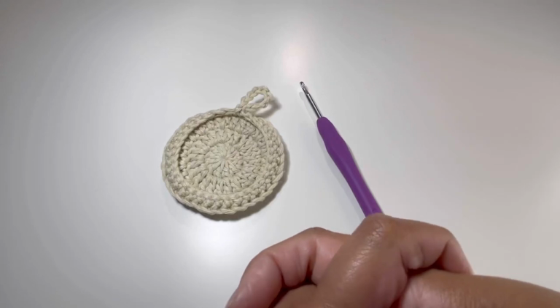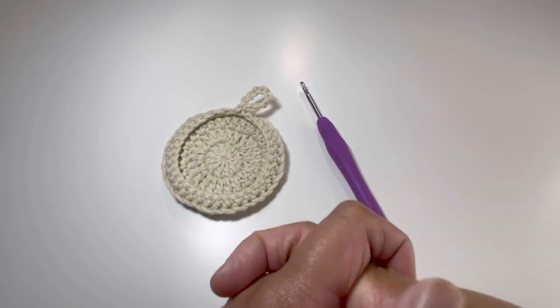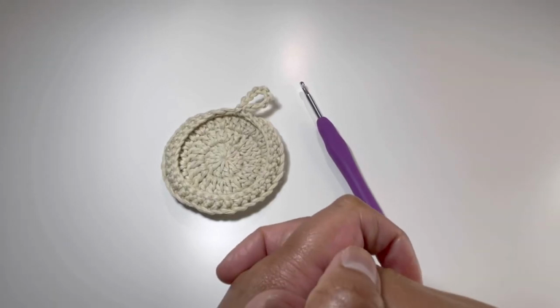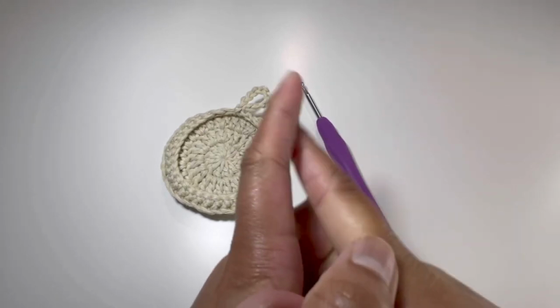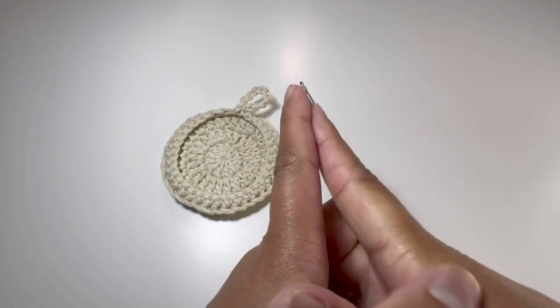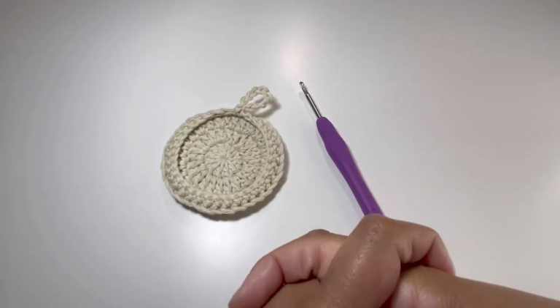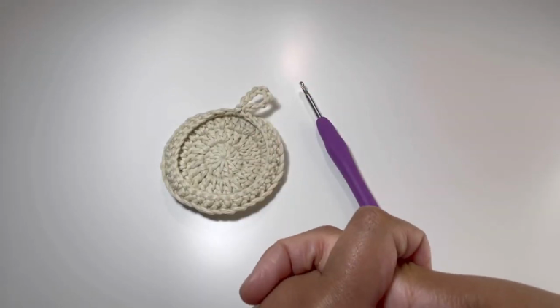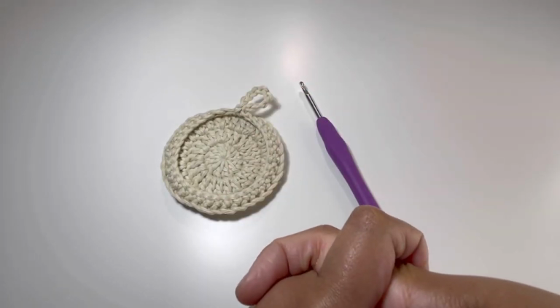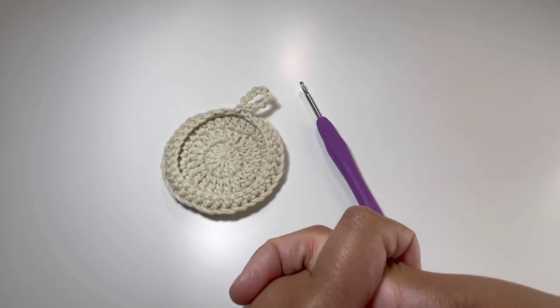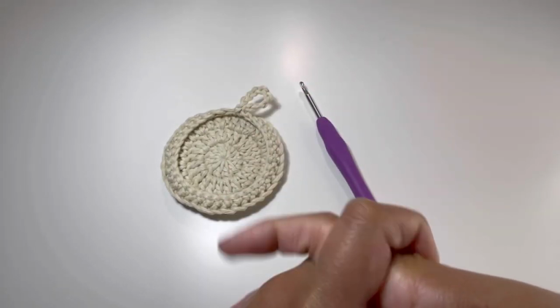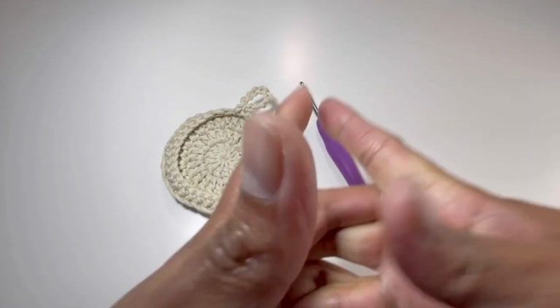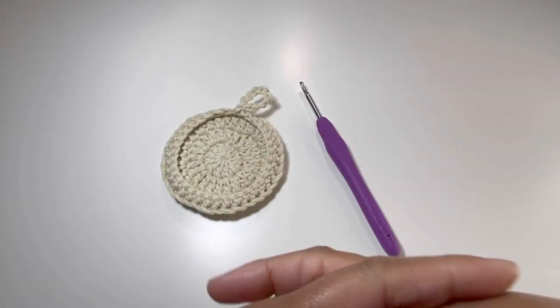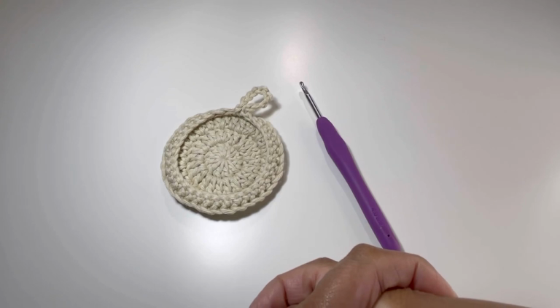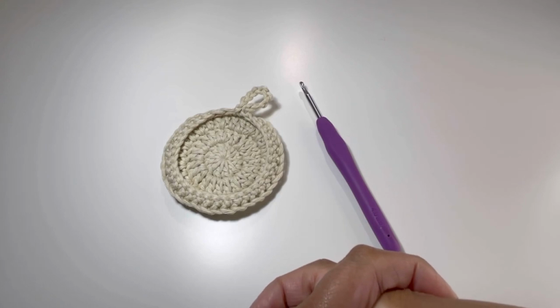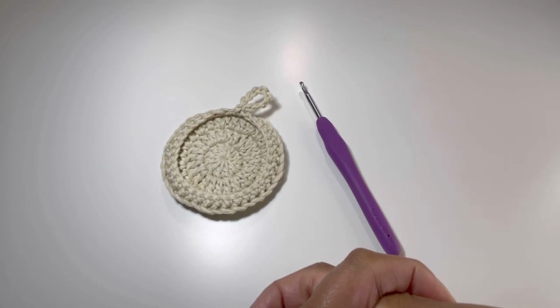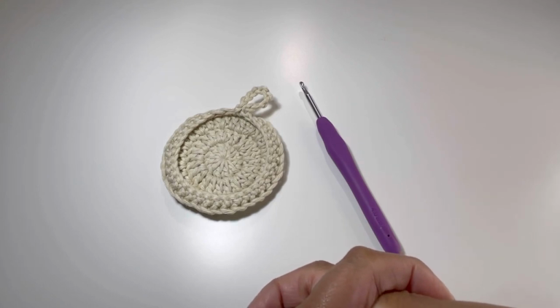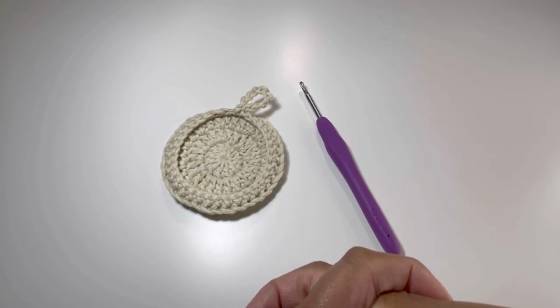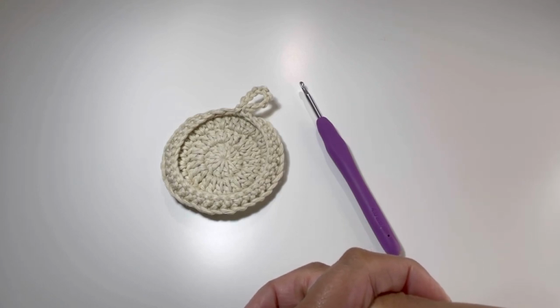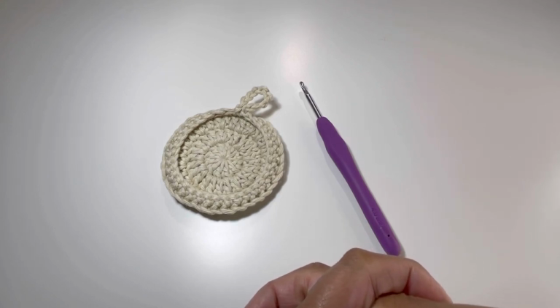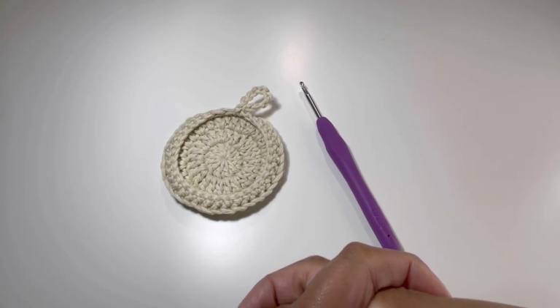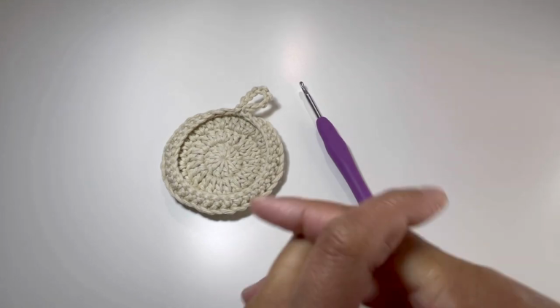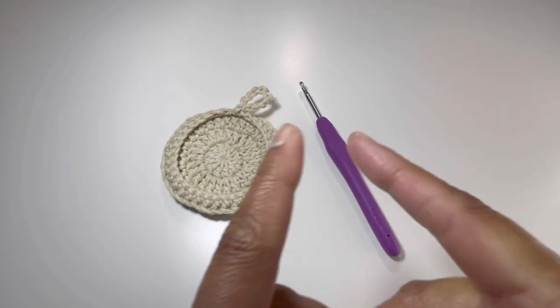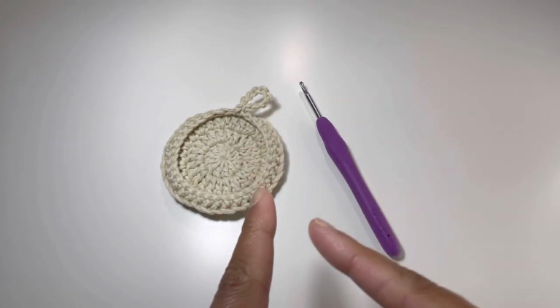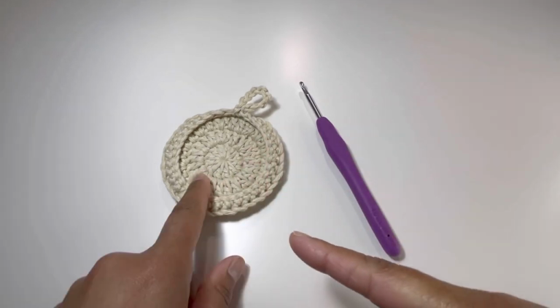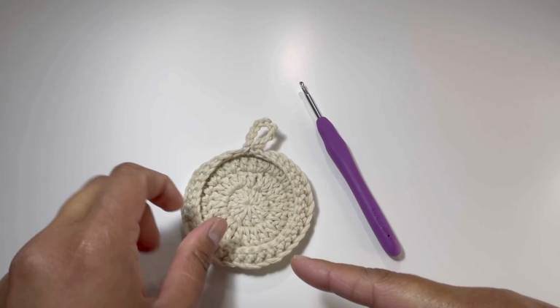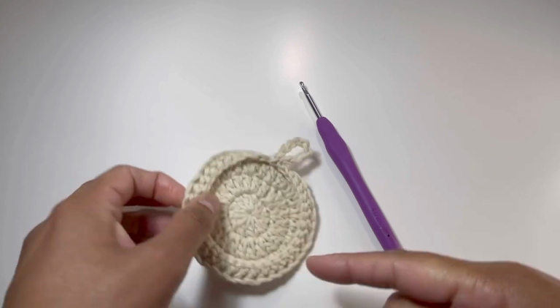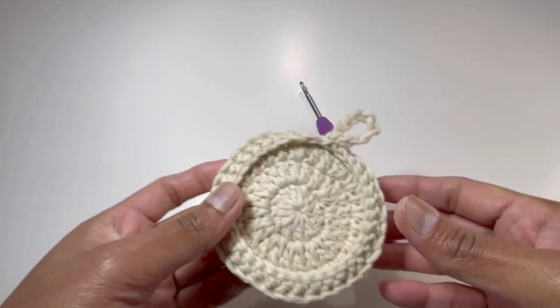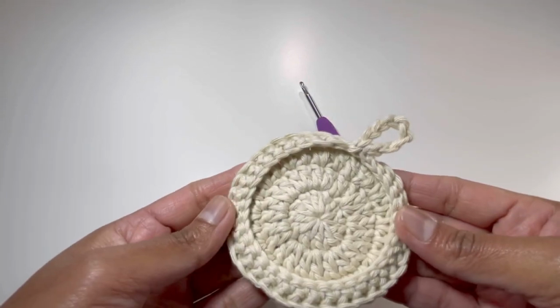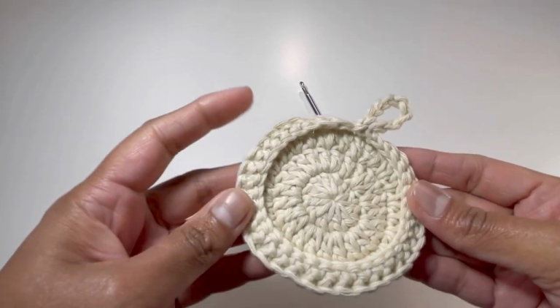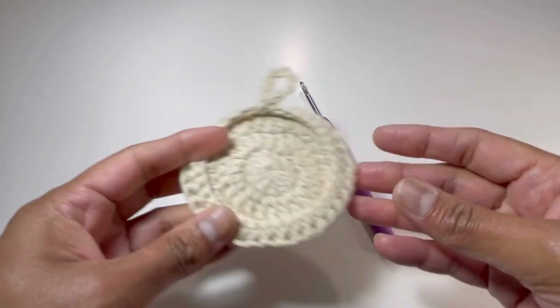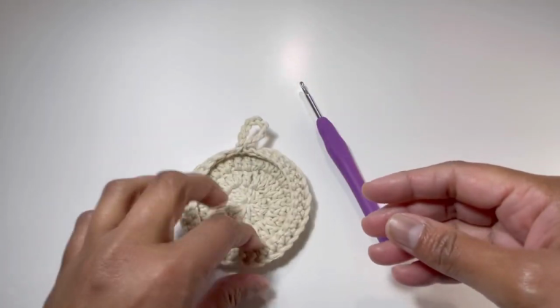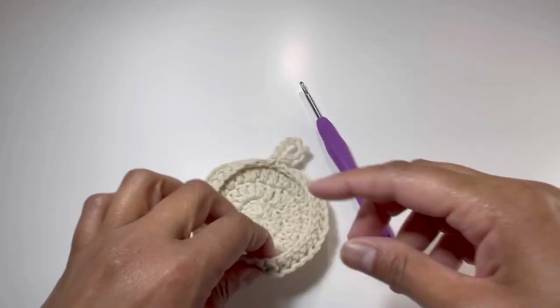Hello everyone and welcome back to my channel. This is Anun Tadi Grocery World and if you haven't subscribed to my channel yet, please subscribe to my channel, like, share and comment on my videos. Today we're going to do this beautiful pattern for a small basket.